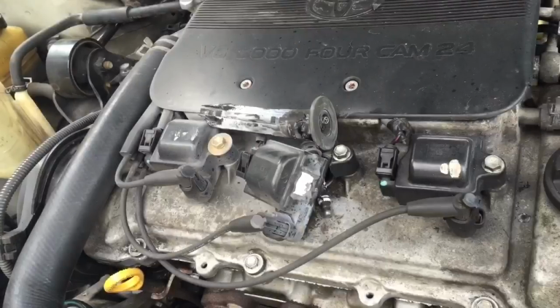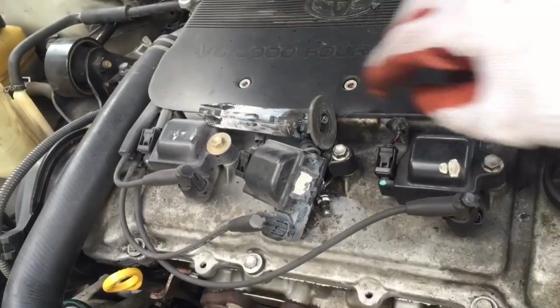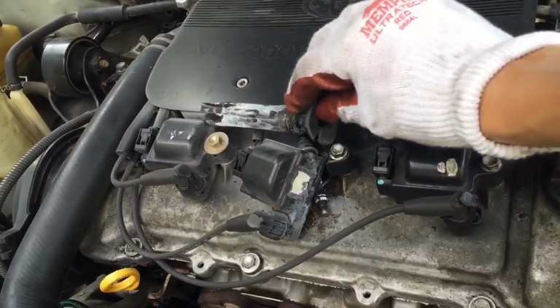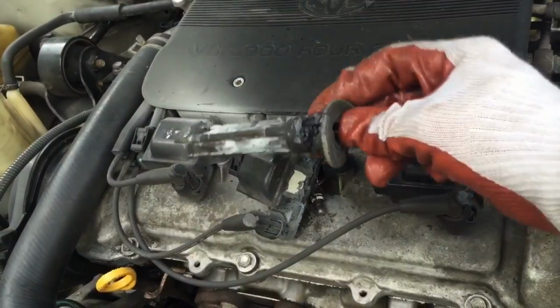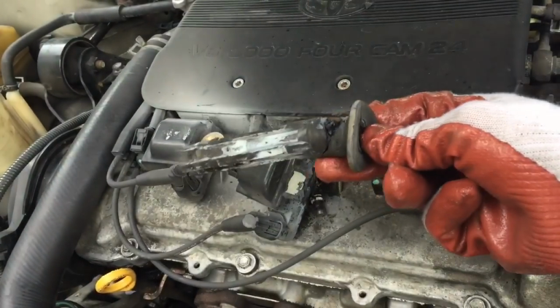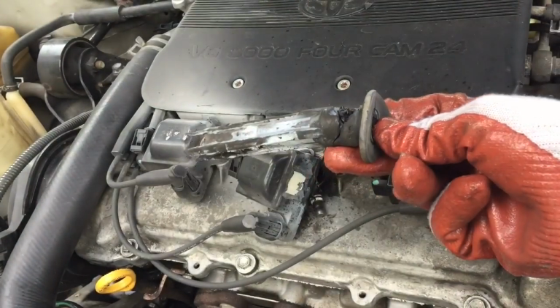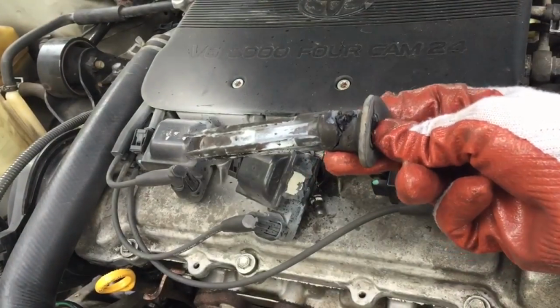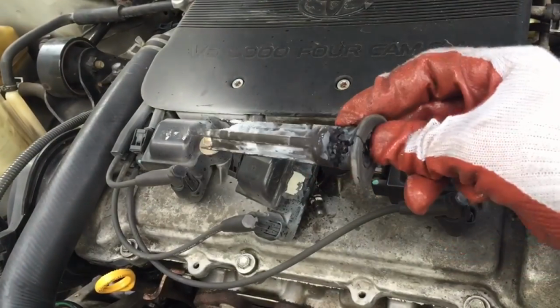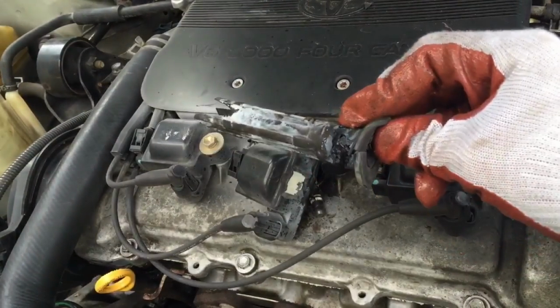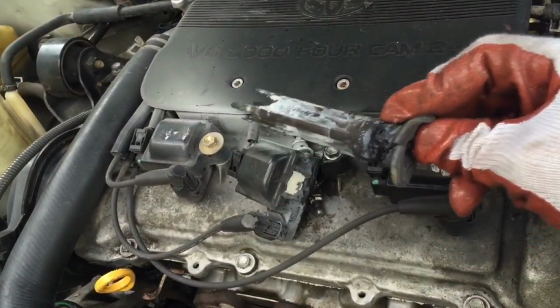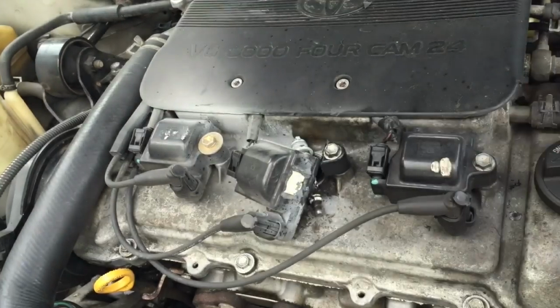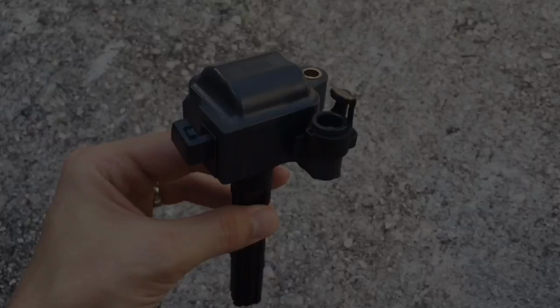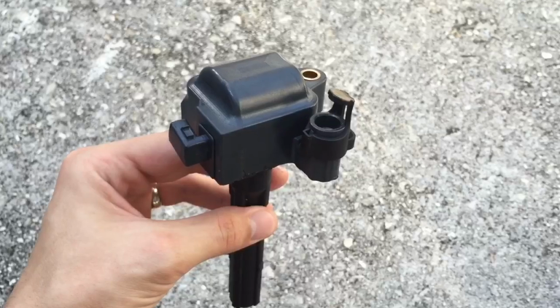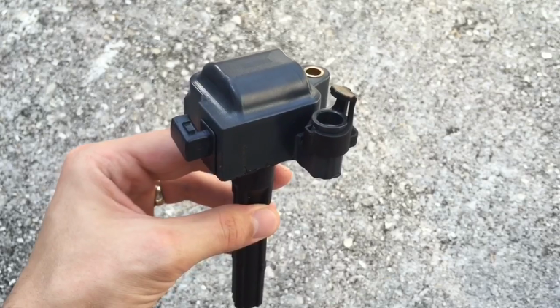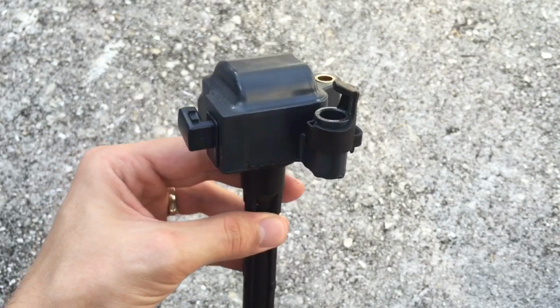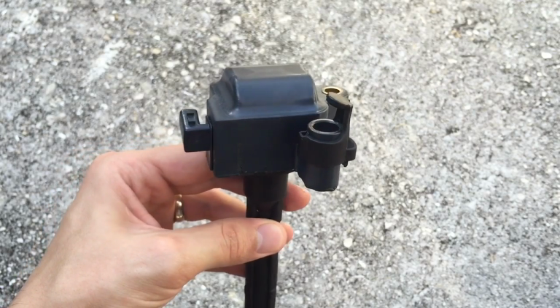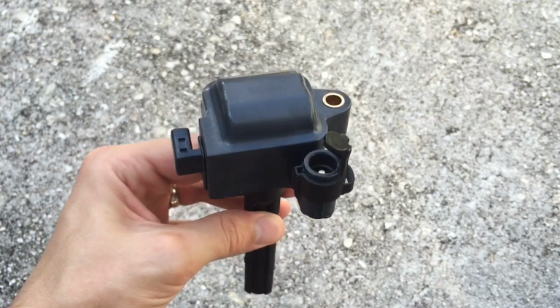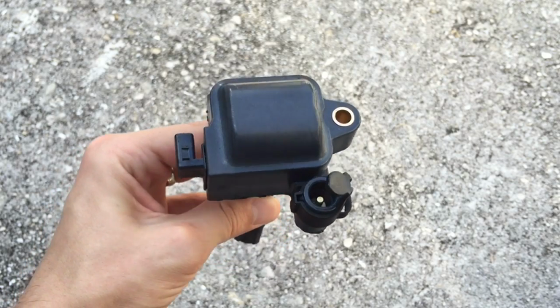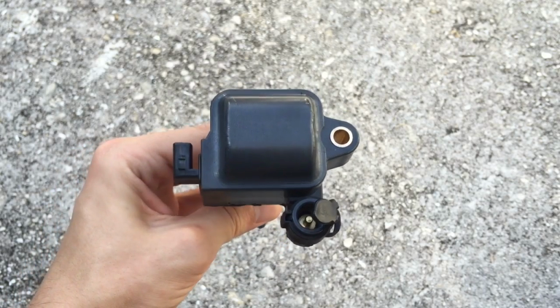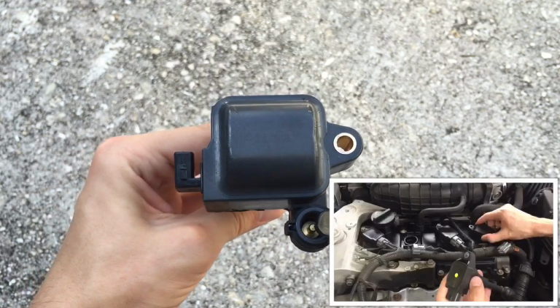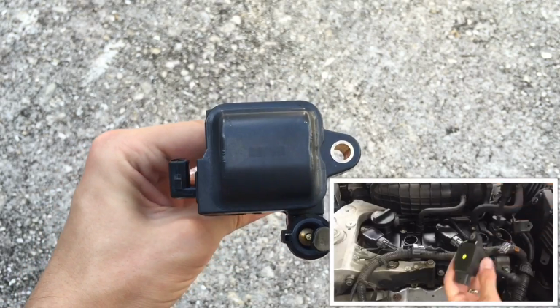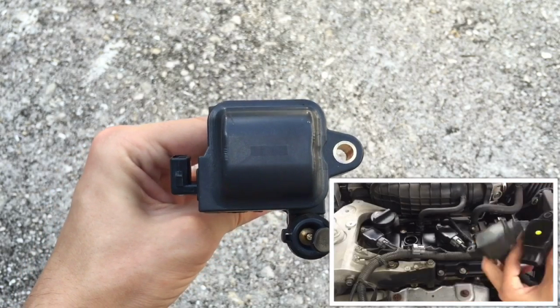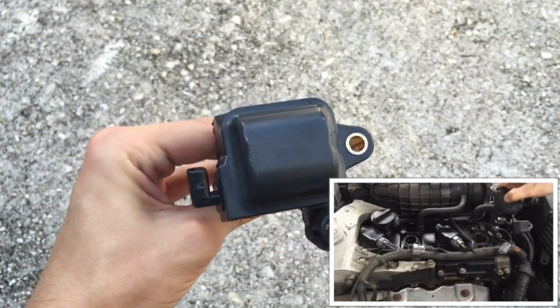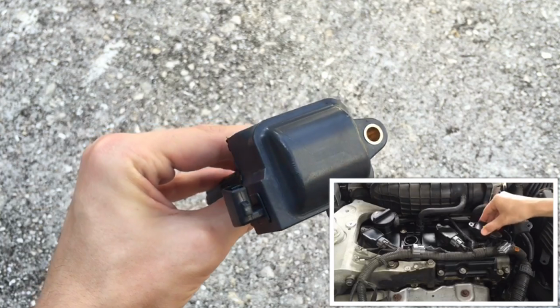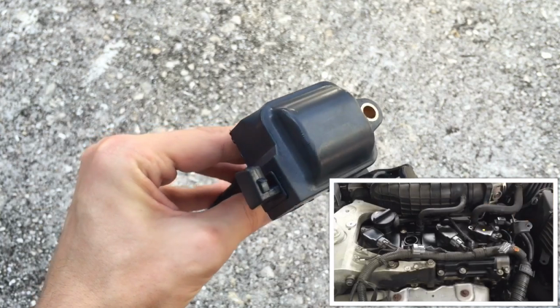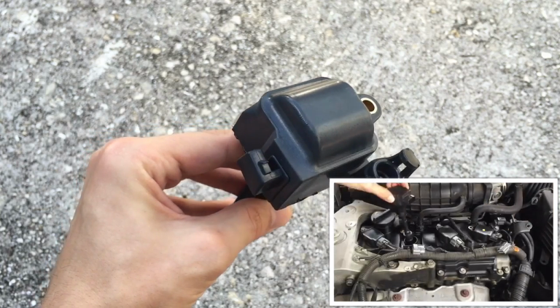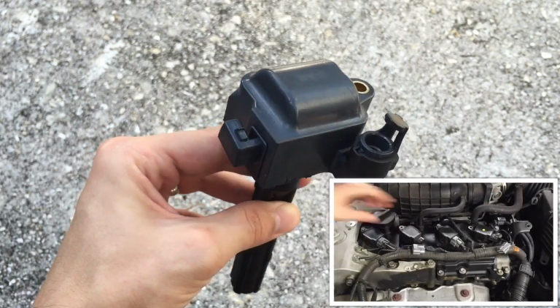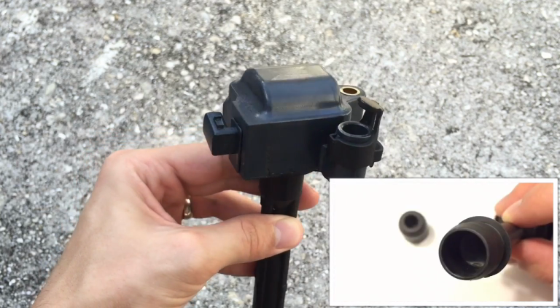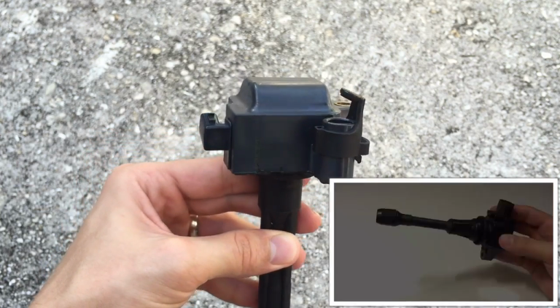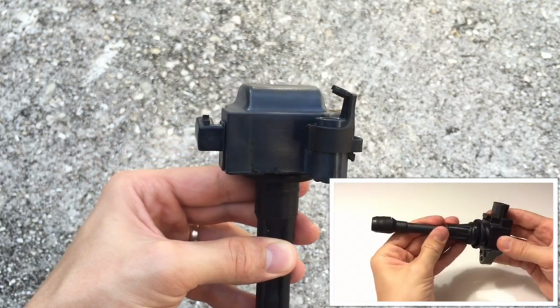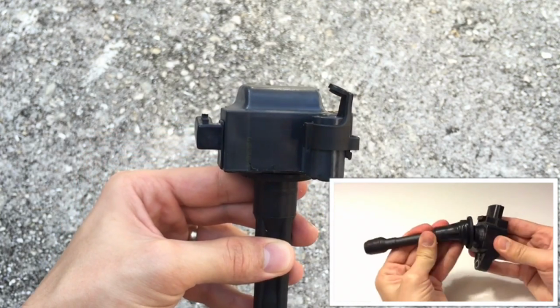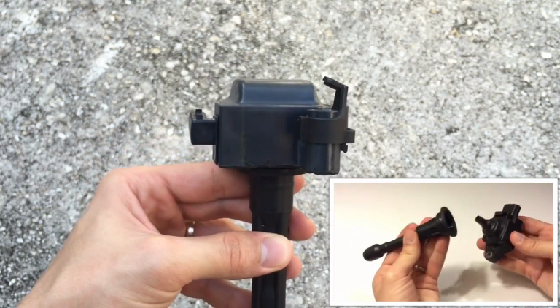Sometimes it's very obvious that the ignition coil is broken. But if yours looks visibly fine and you're not sure if it's bad or not, check out one of my other videos where I show how to test it. I'll post a link in the description area below.